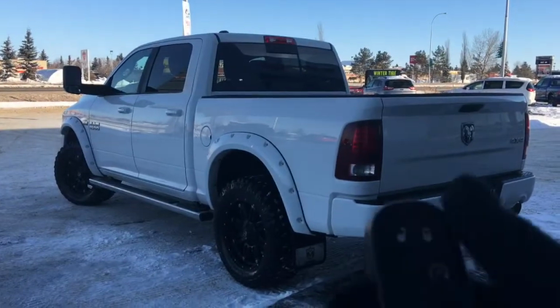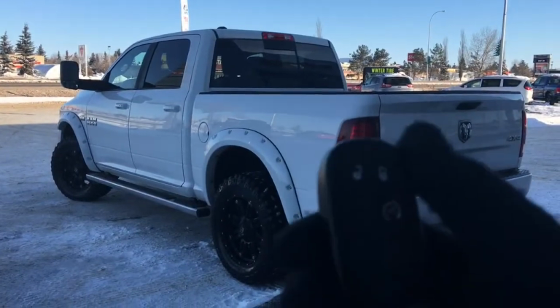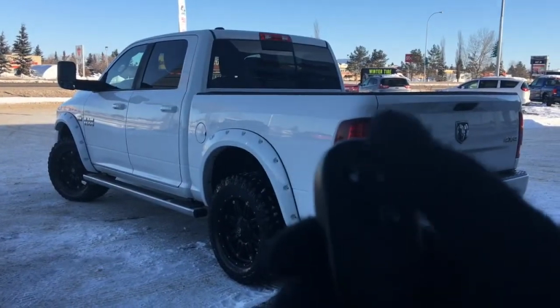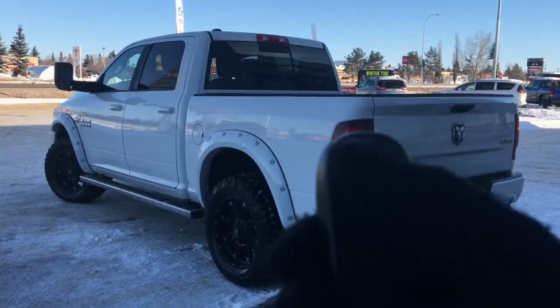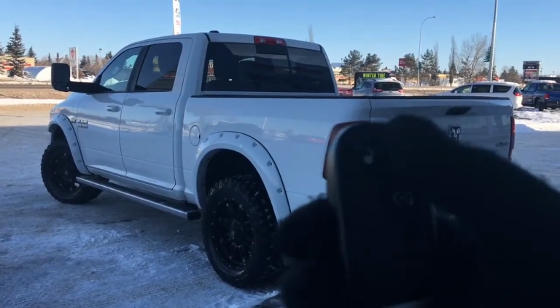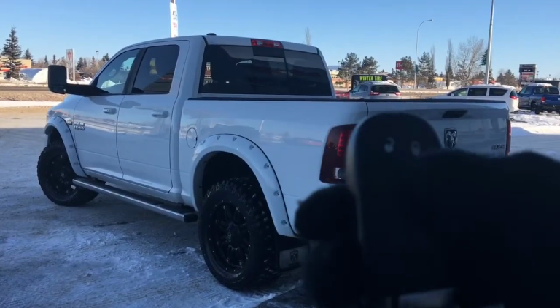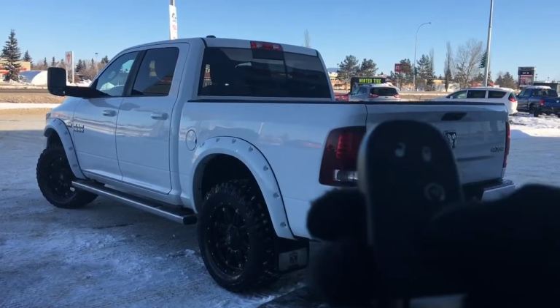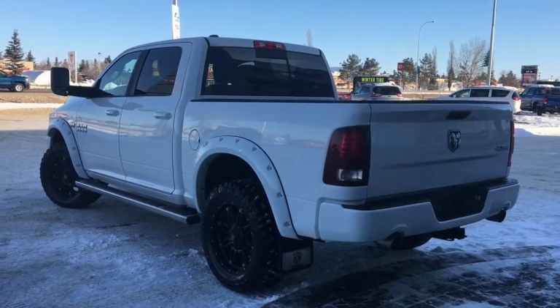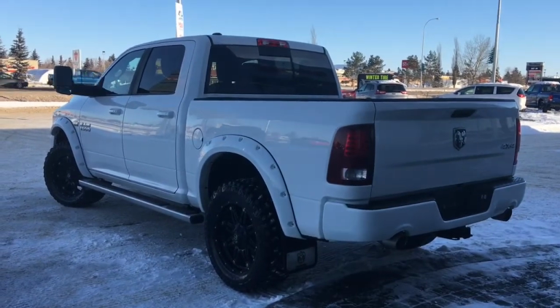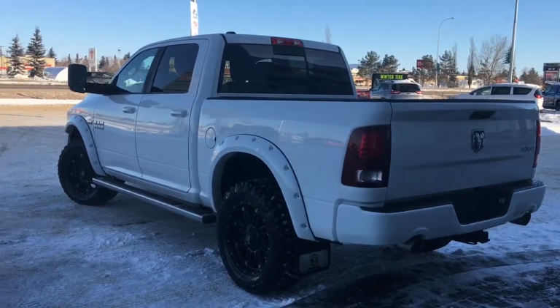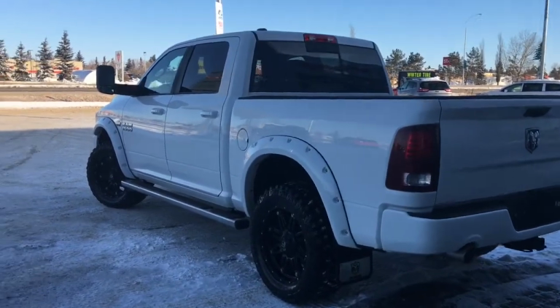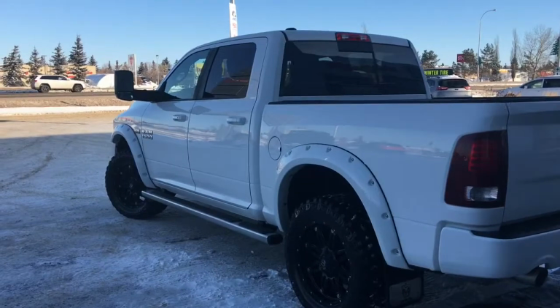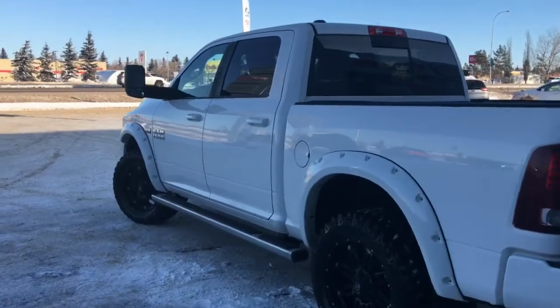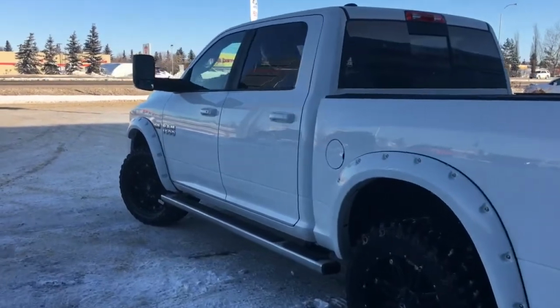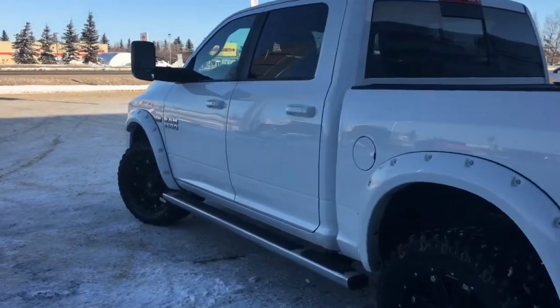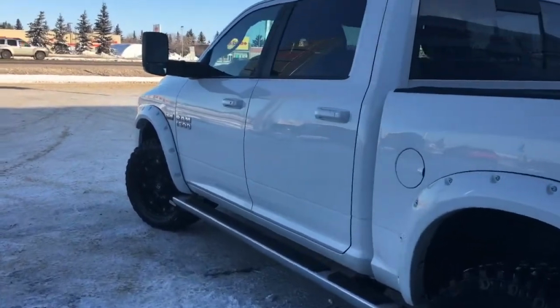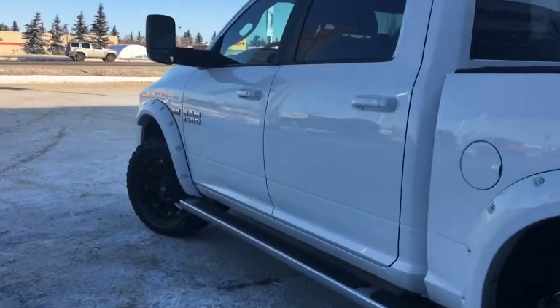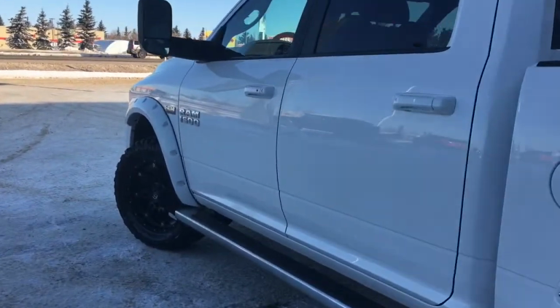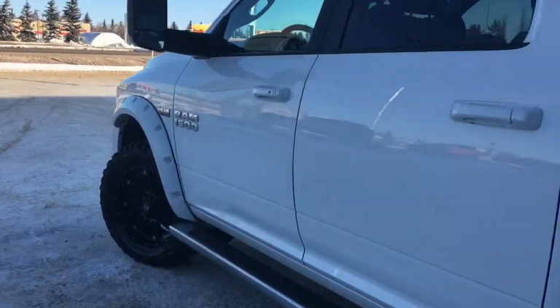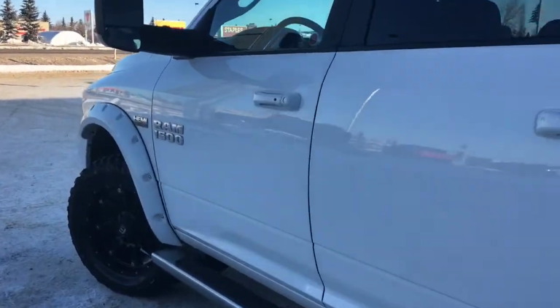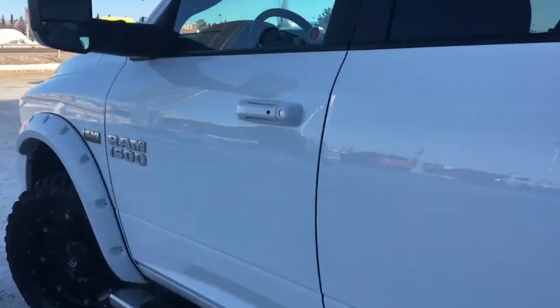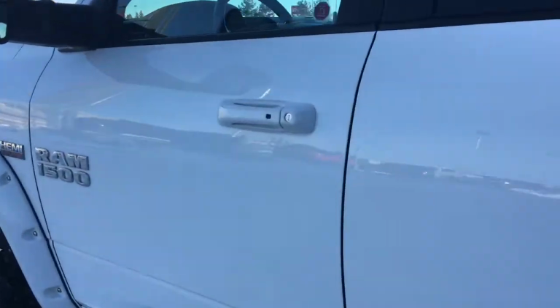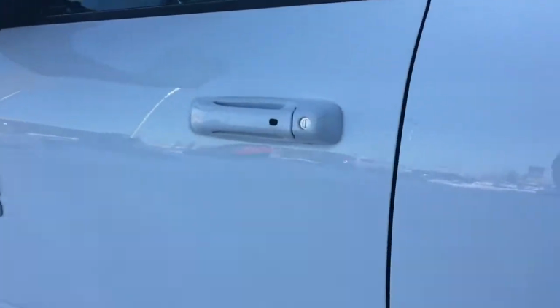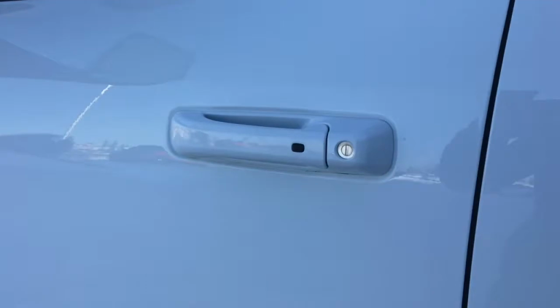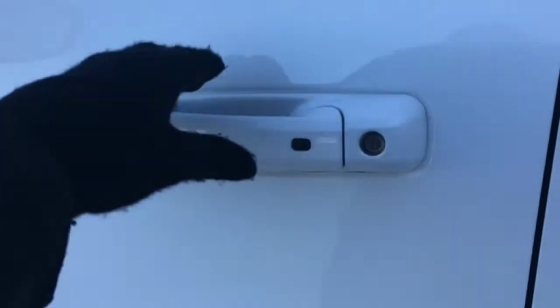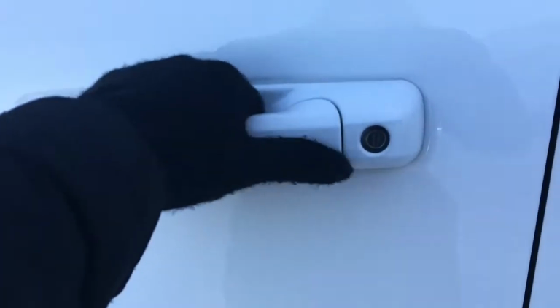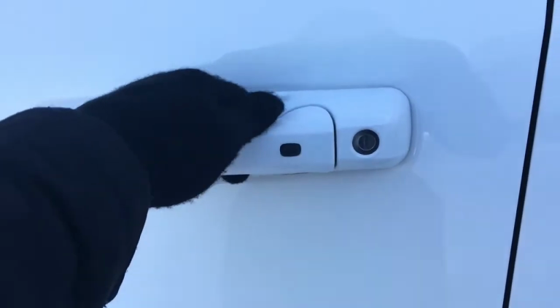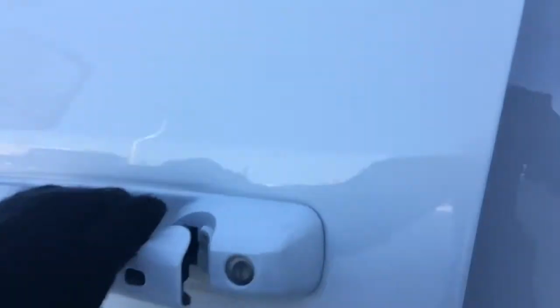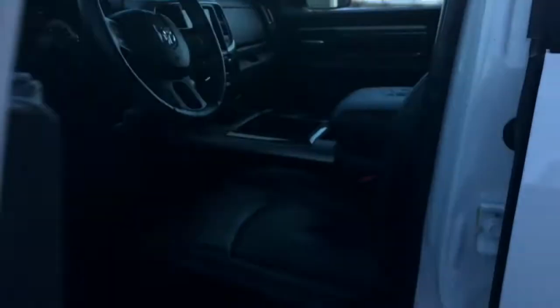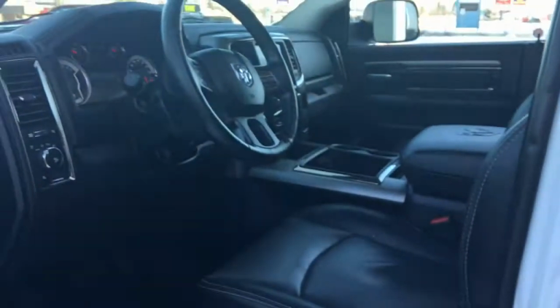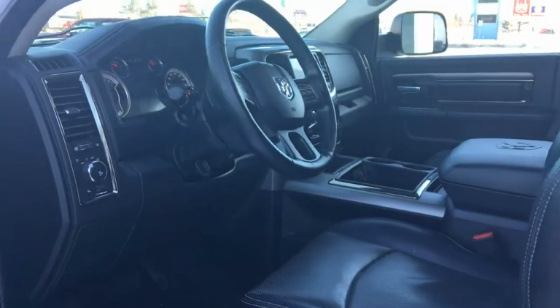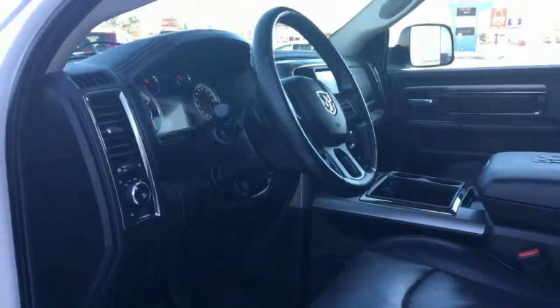On the key fob here we have your unlock, lock, remote start, and panic. I'm going to show you how that keyless entry works — you simply put the key in your pocket or your bag, run your finger over the handle here, and the vehicle unlocks for you. It's a very handy feature to have.